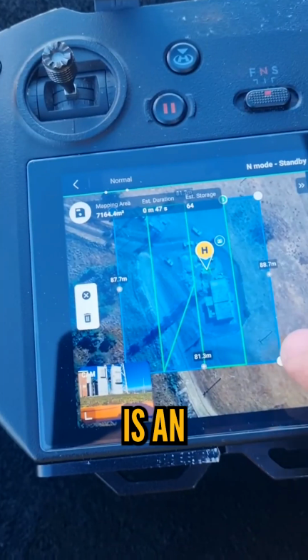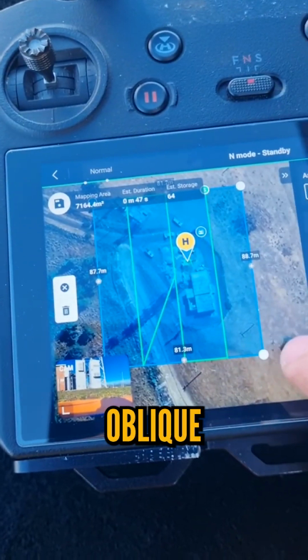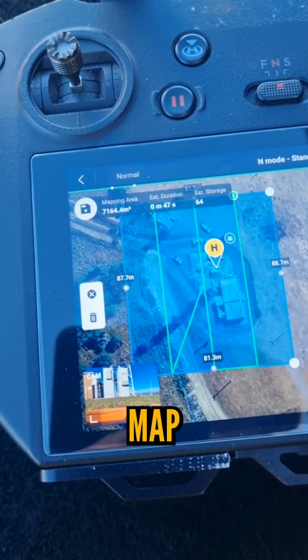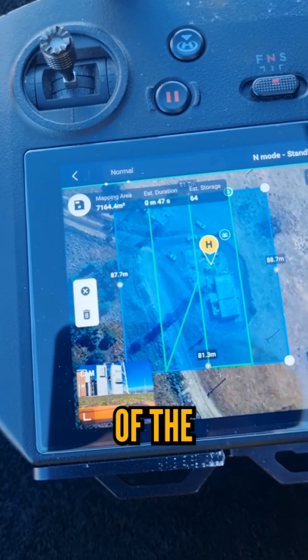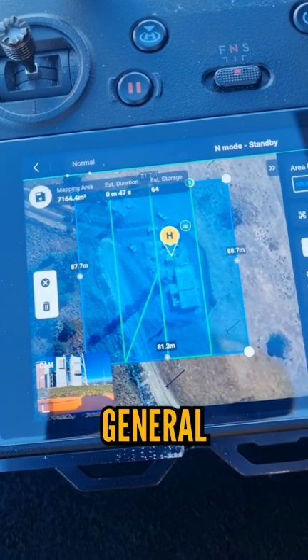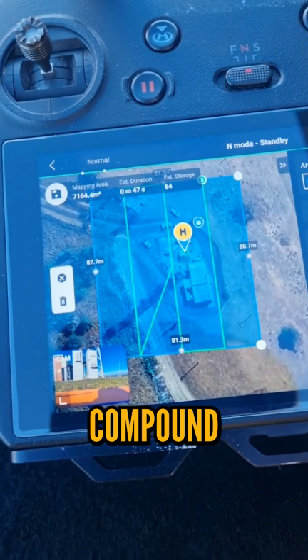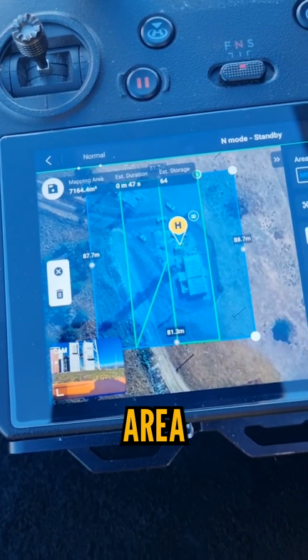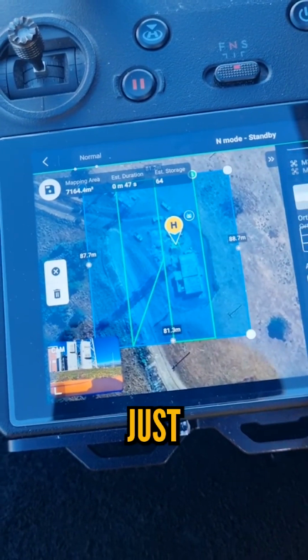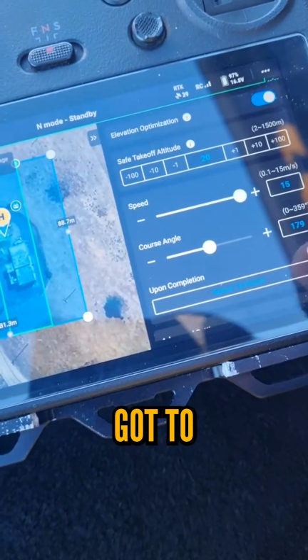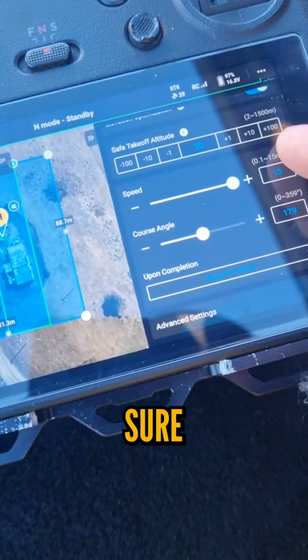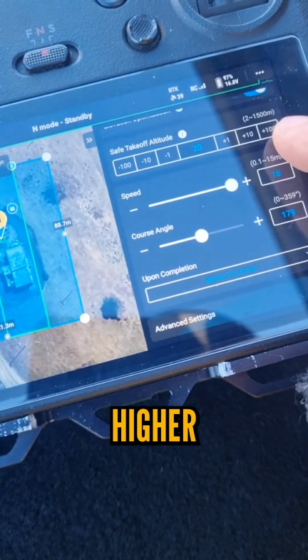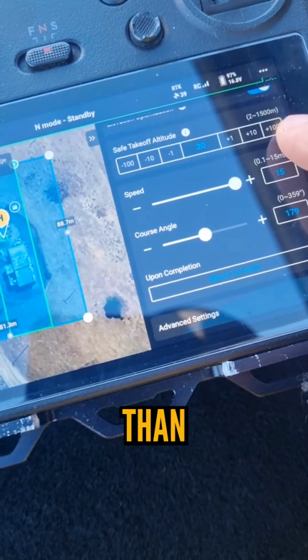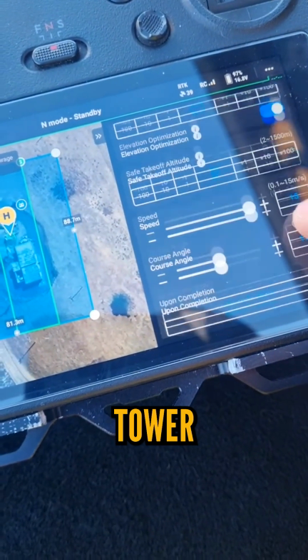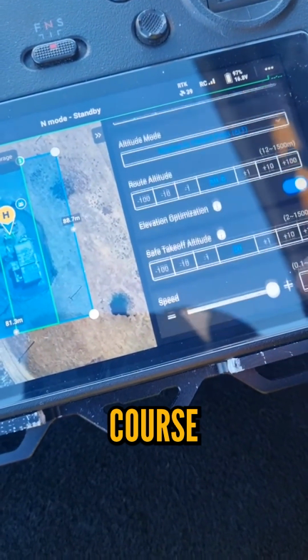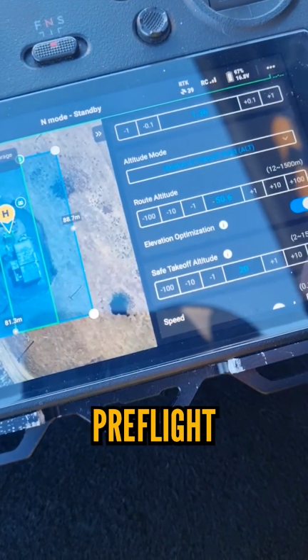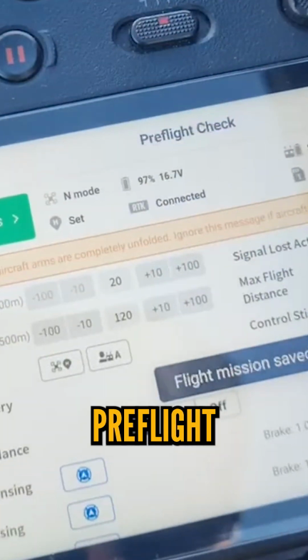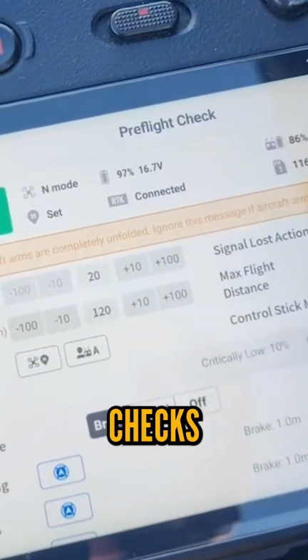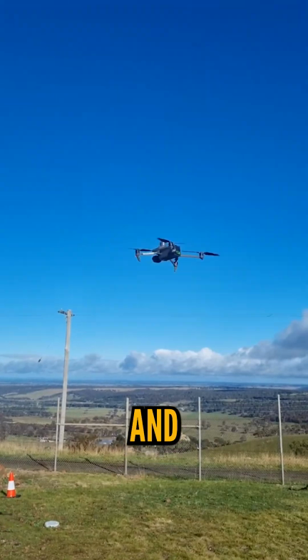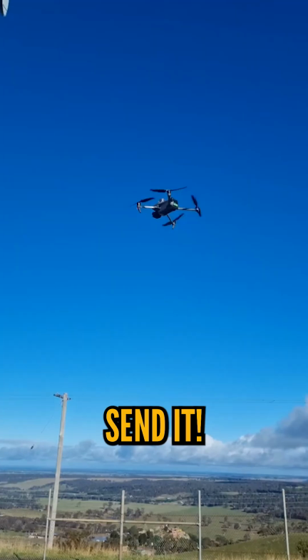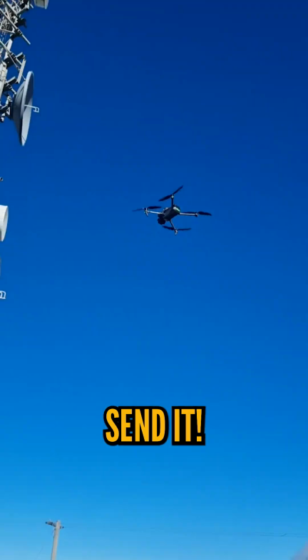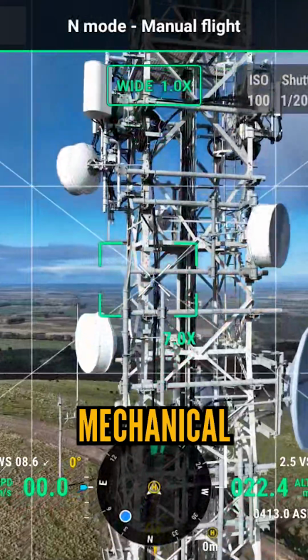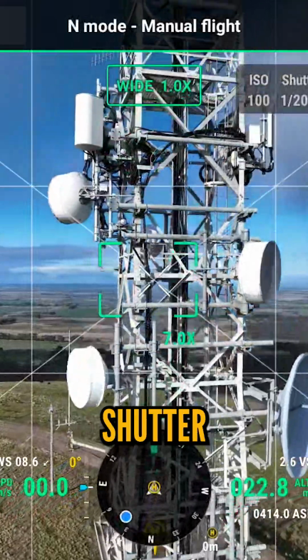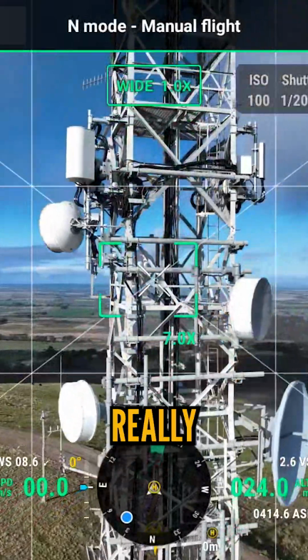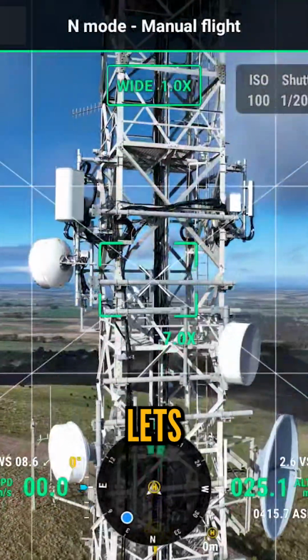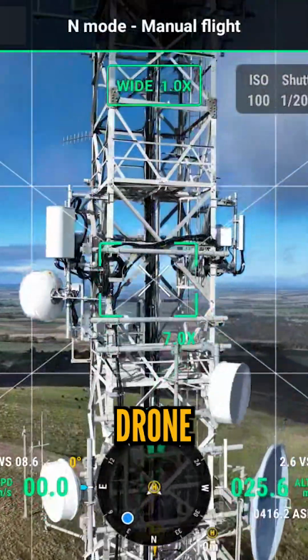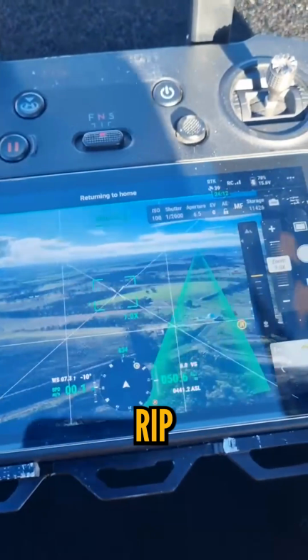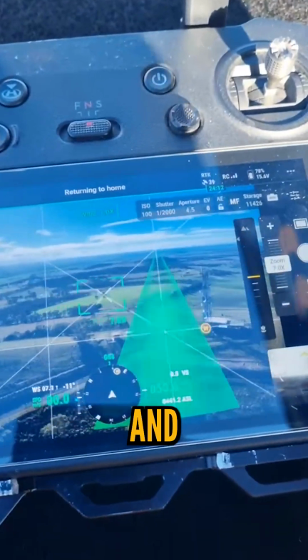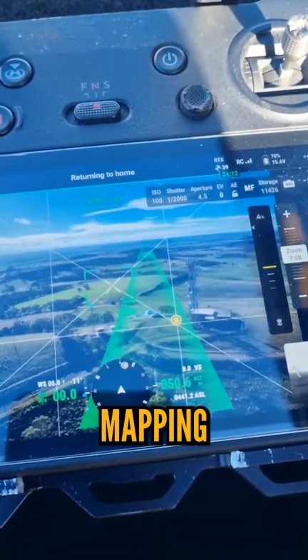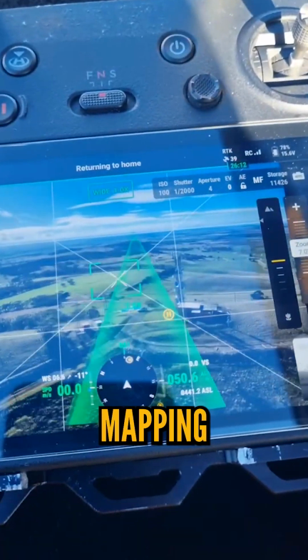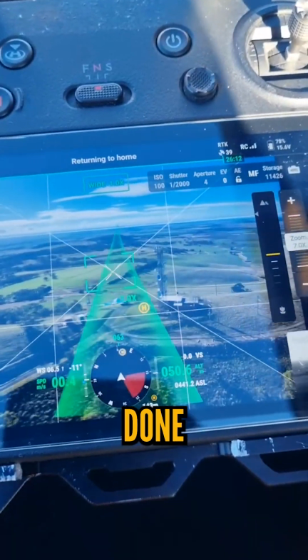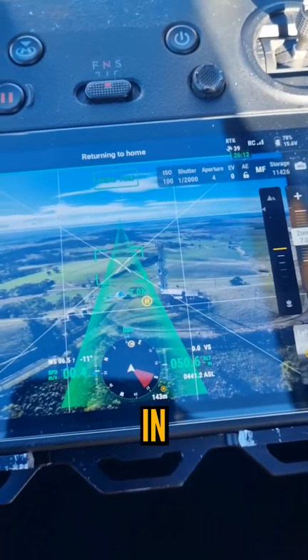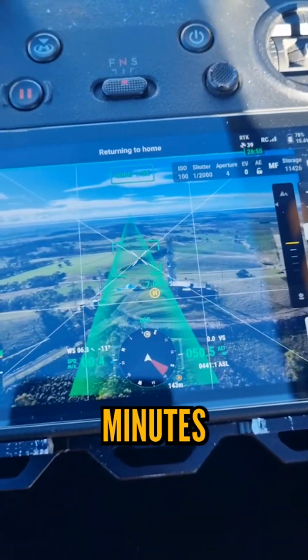Next is an oblique map of the general compound area. Just got to make sure we're higher than the tower, of course. Pre-flight checks and send it. The mechanical shutter really lets this drone rip, and the mapping is done in minutes.